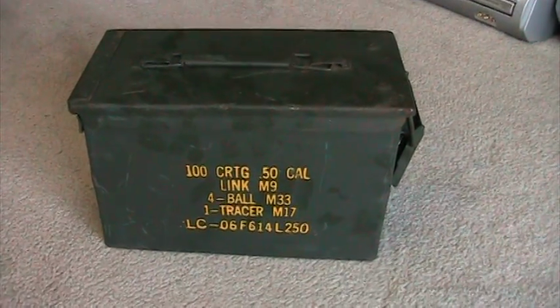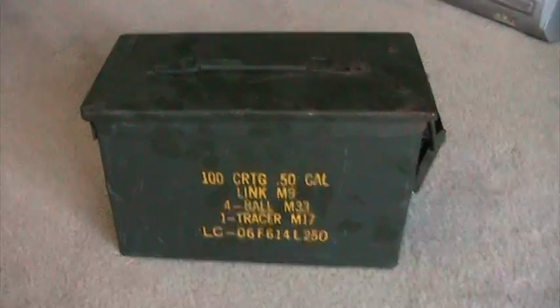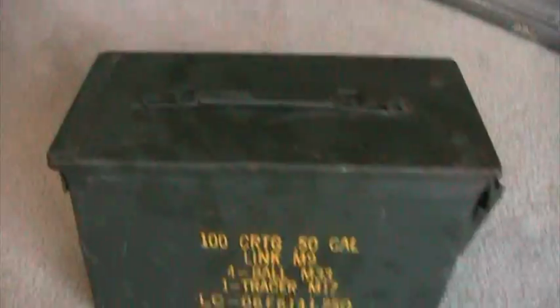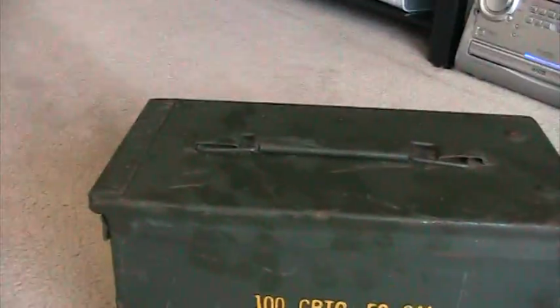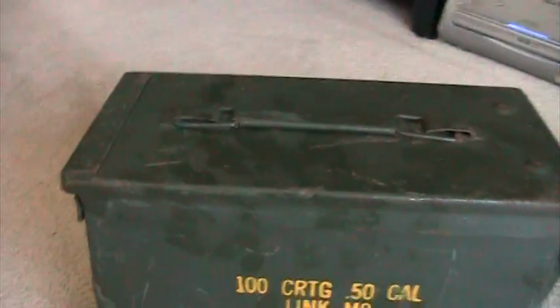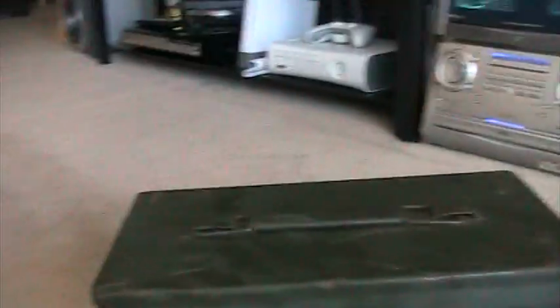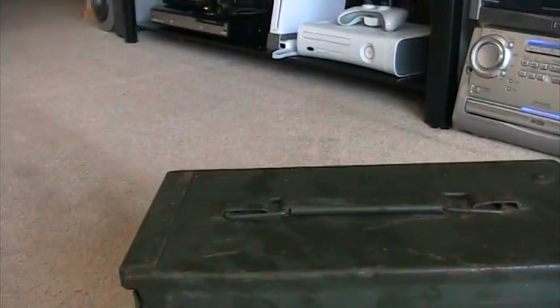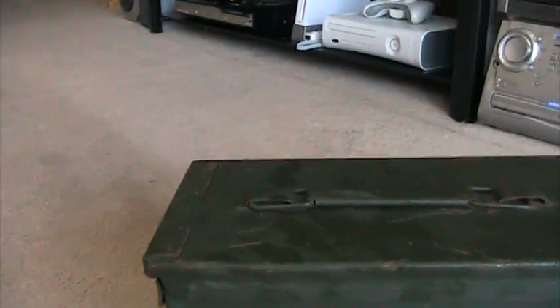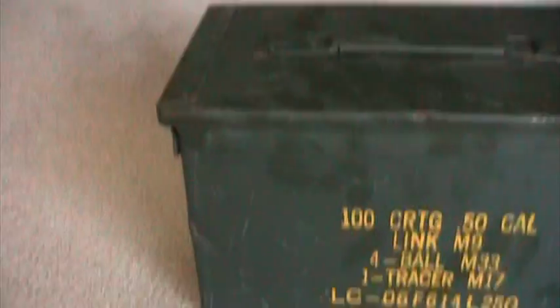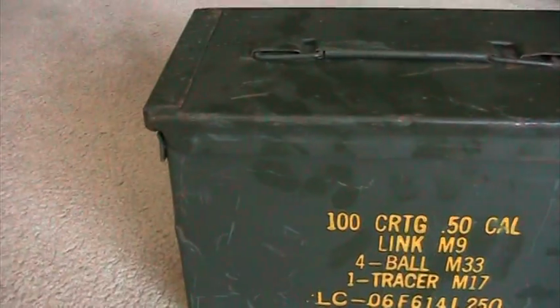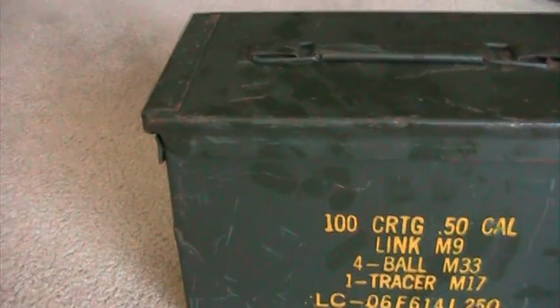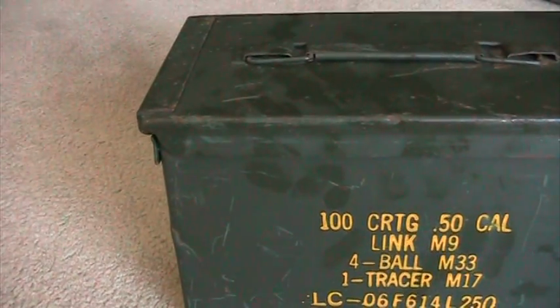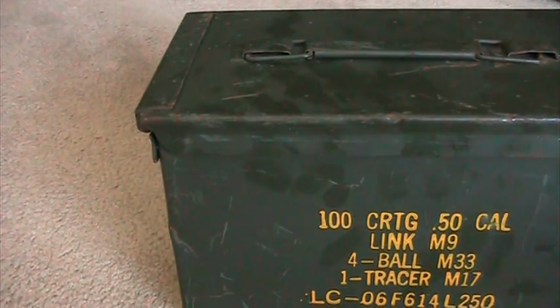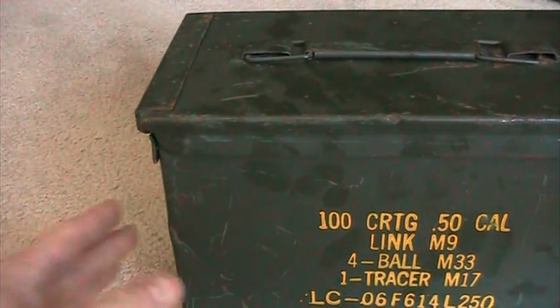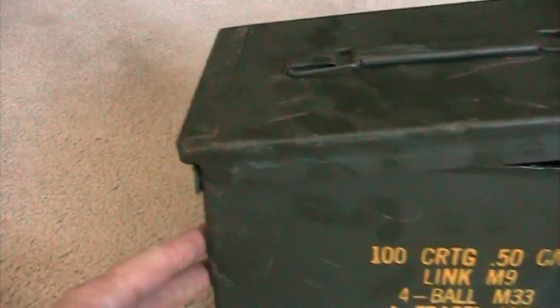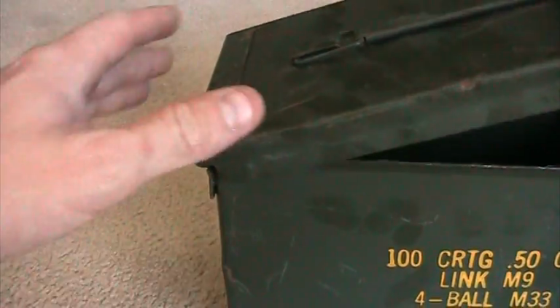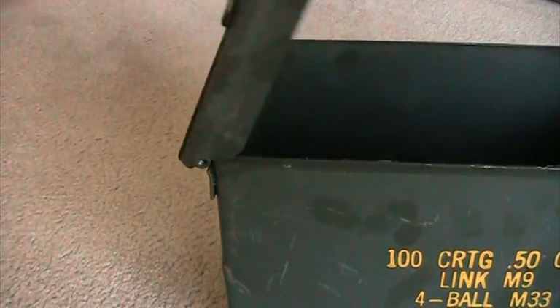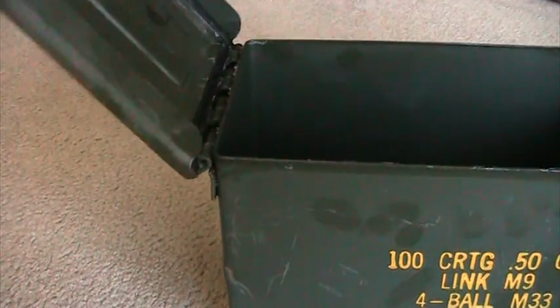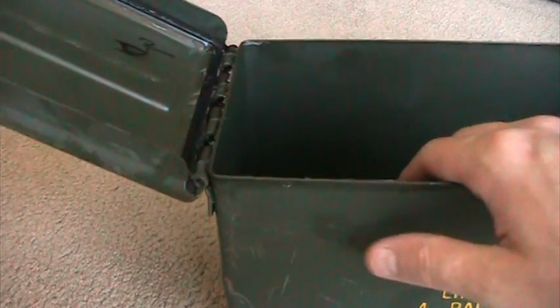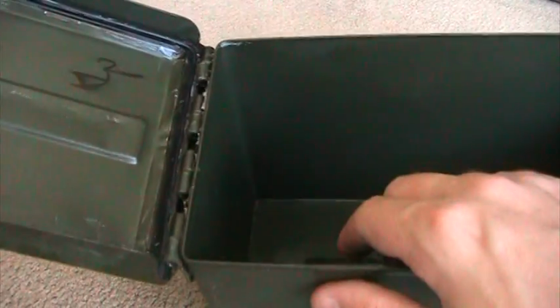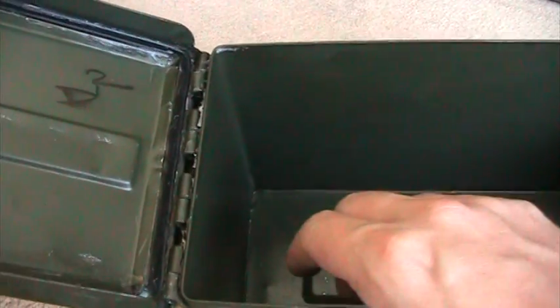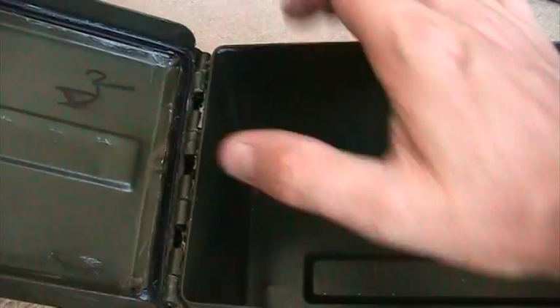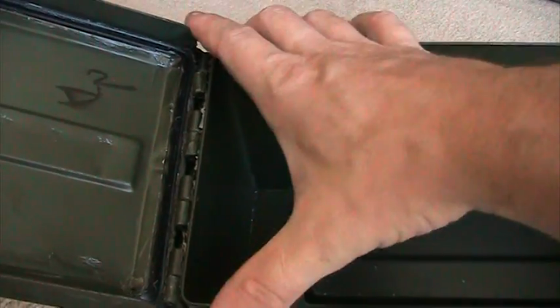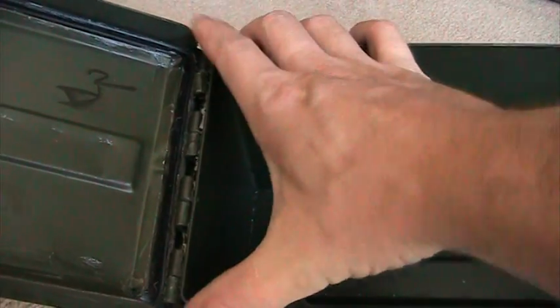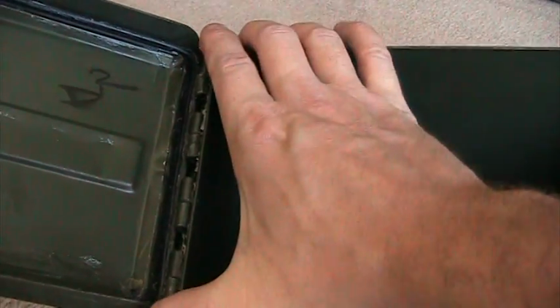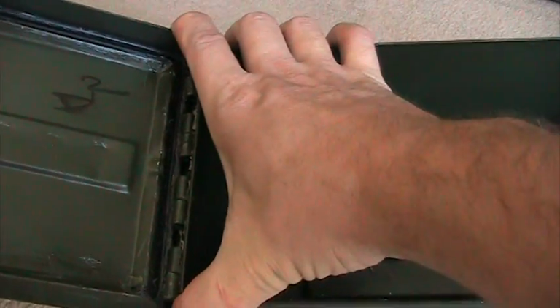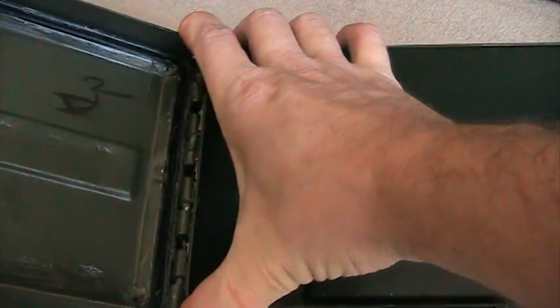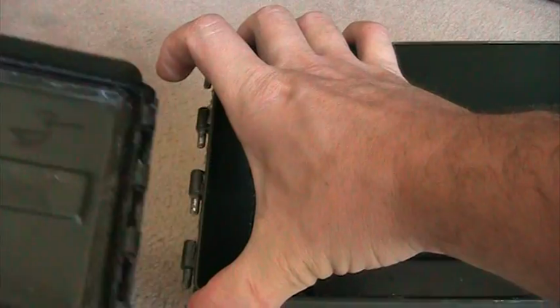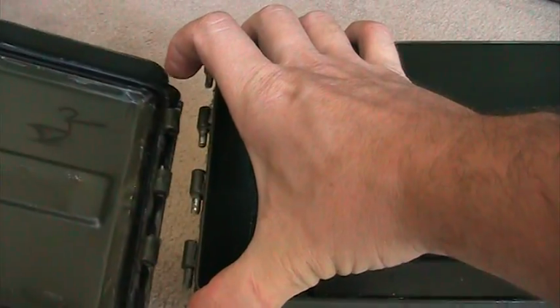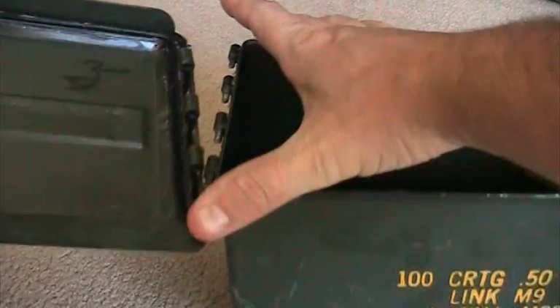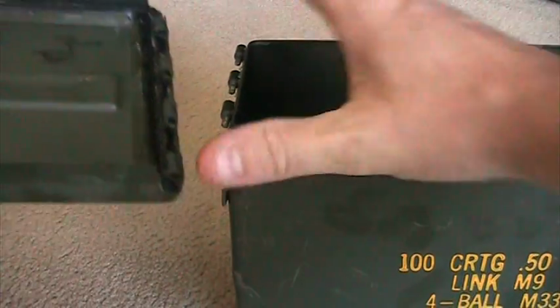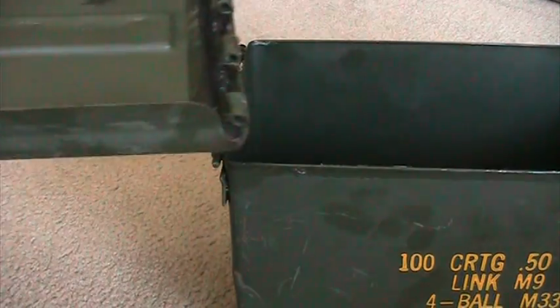Let's go ahead and get this guy ready to rock and roll. Anybody who has one of these automatically knows these tops do come off — just kind of grab a hold of it and disconnect it just like that.